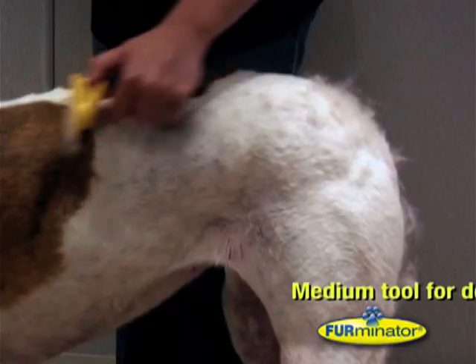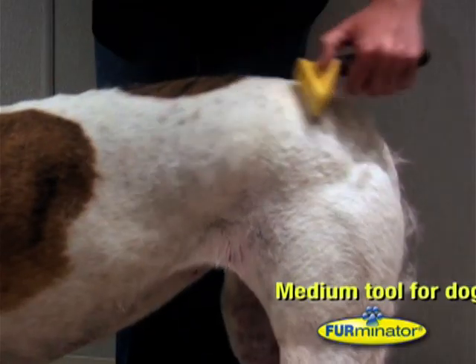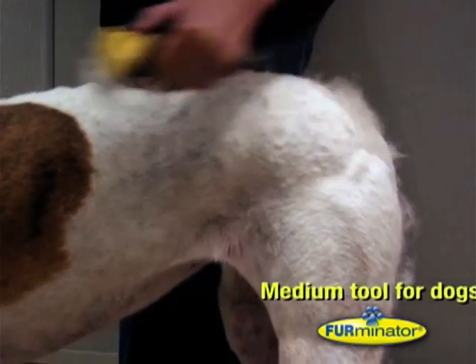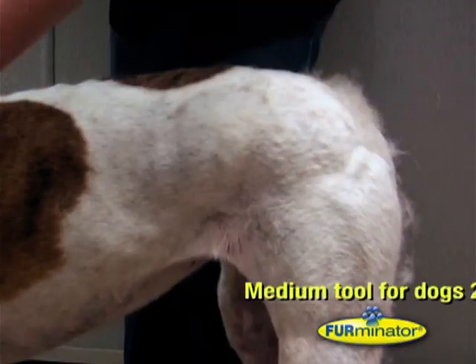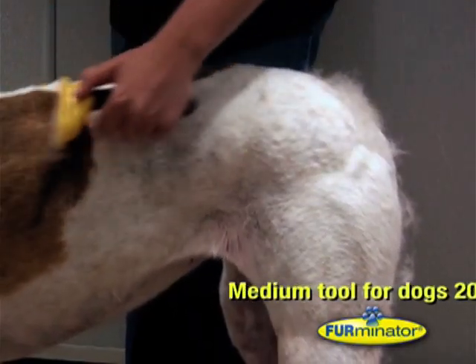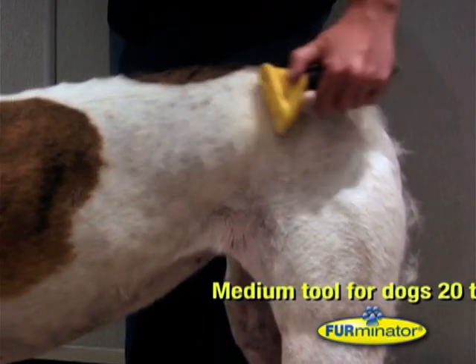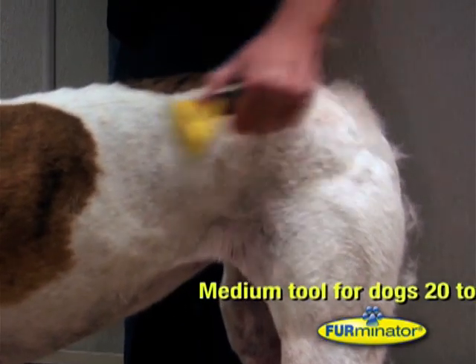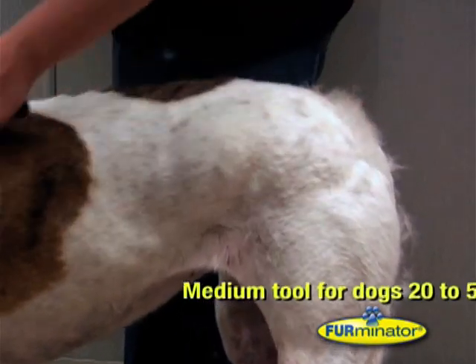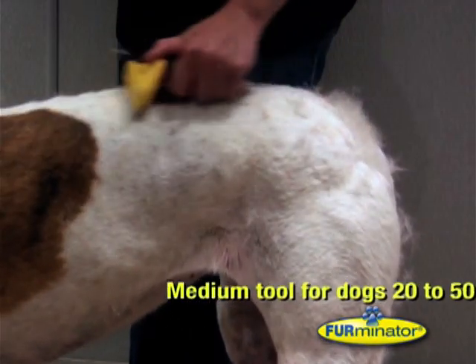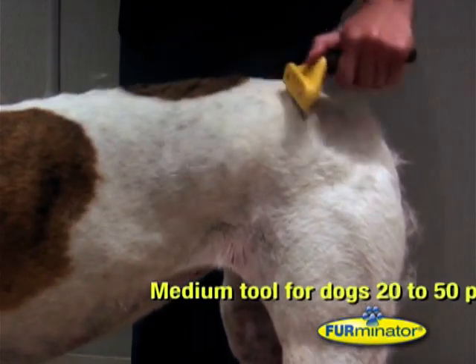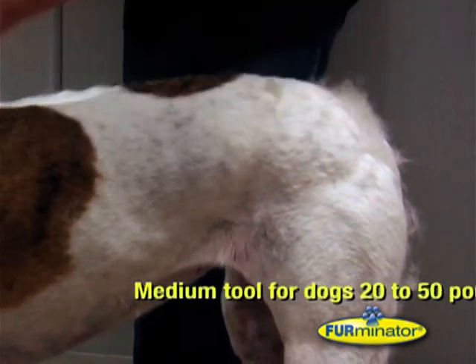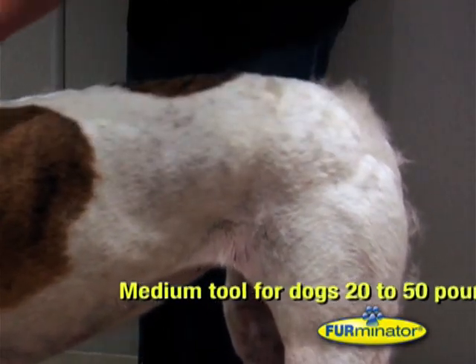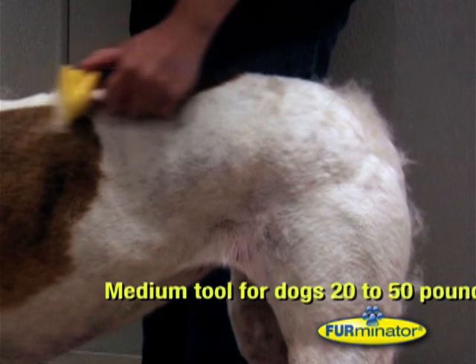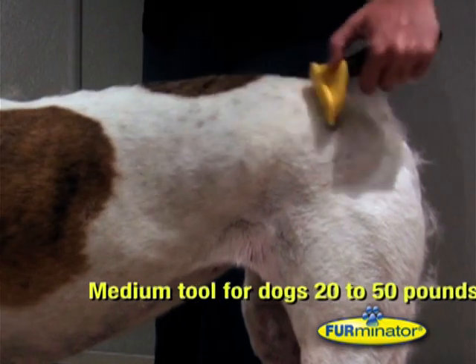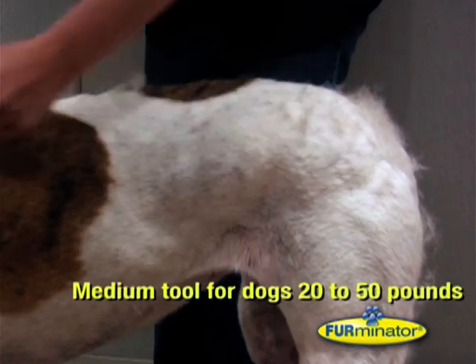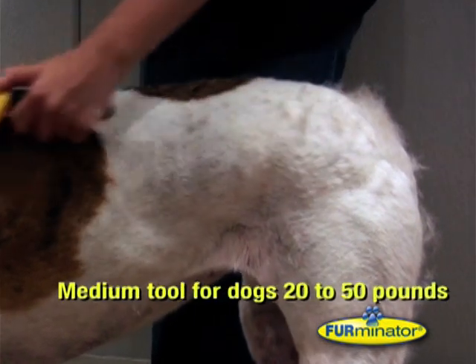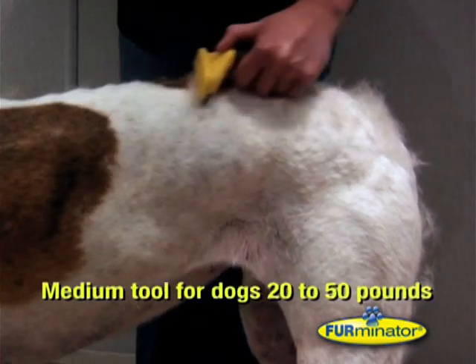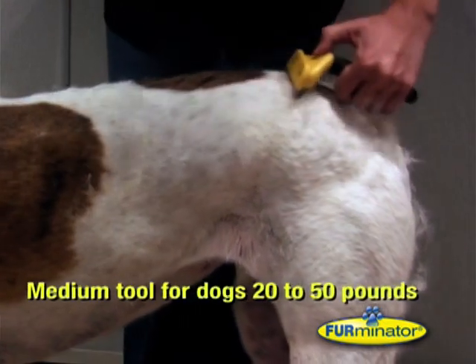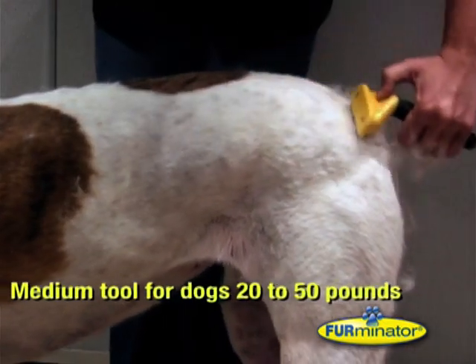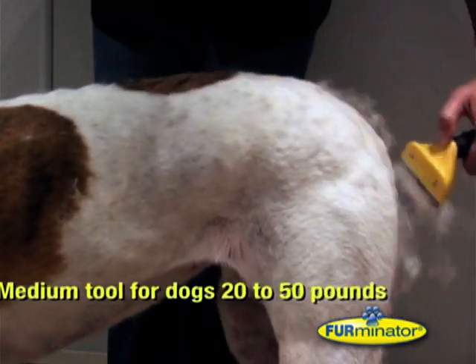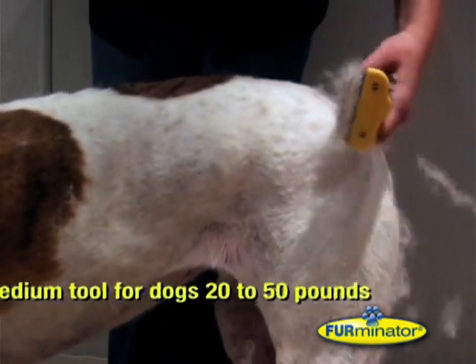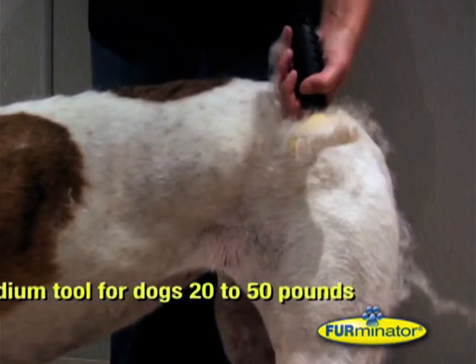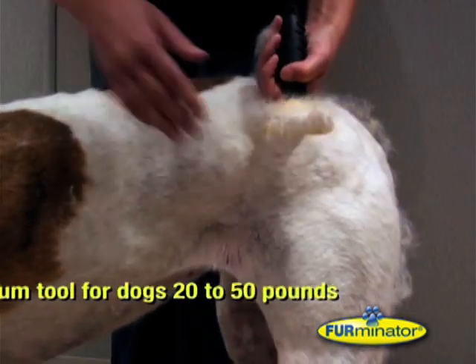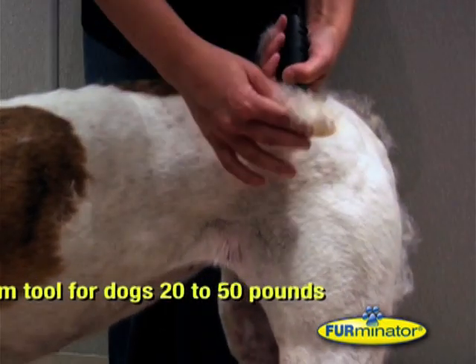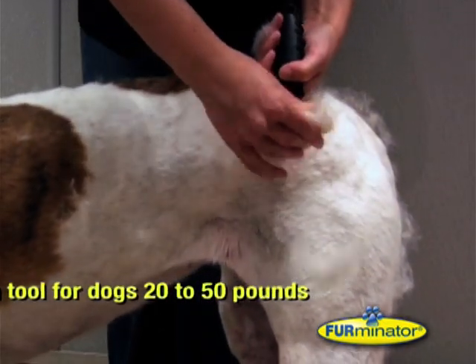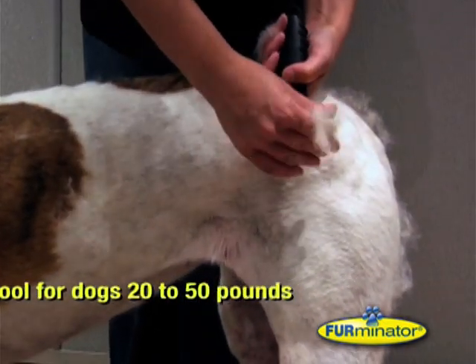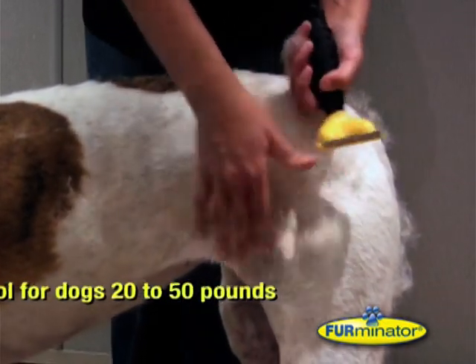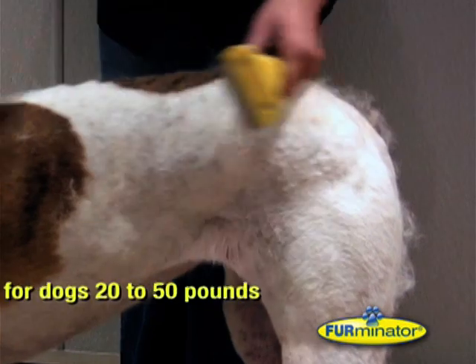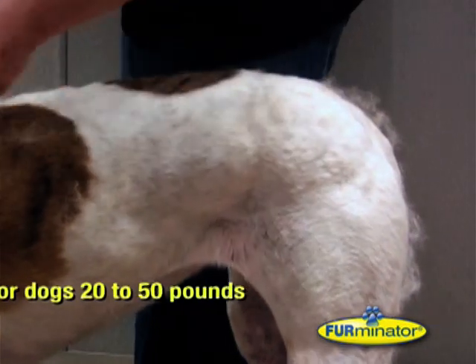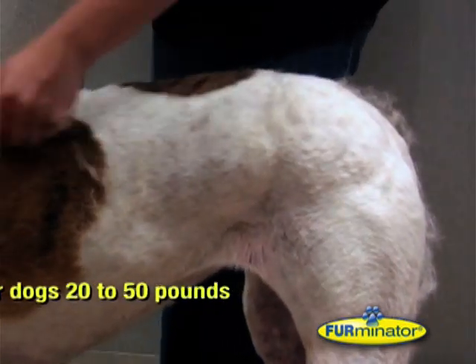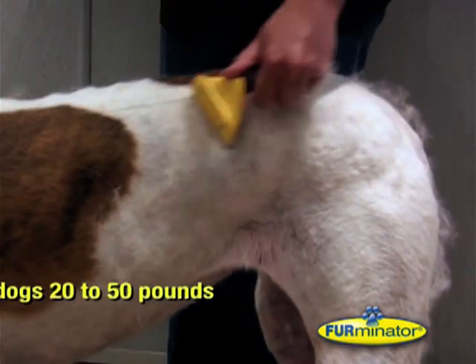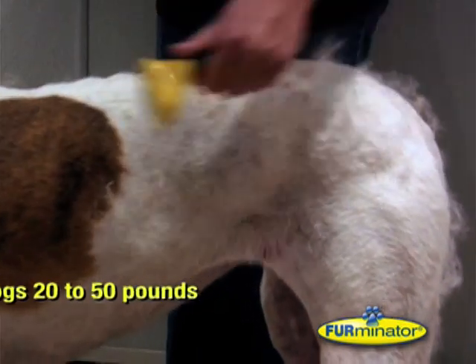The medium tool is suitable for dogs weighing between 9 and 23kg, like Border Collies and Spaniels. Just look at how effective the Furminator is, even on this short-haired dog.